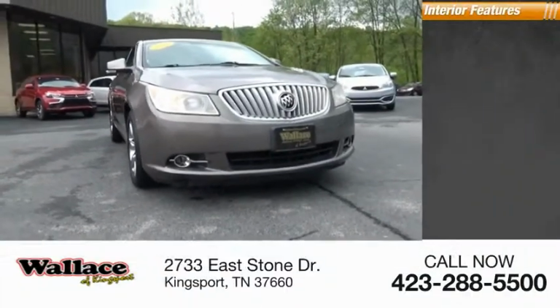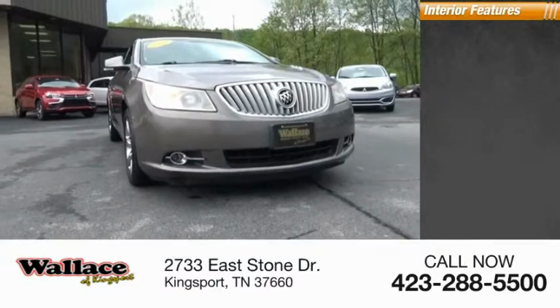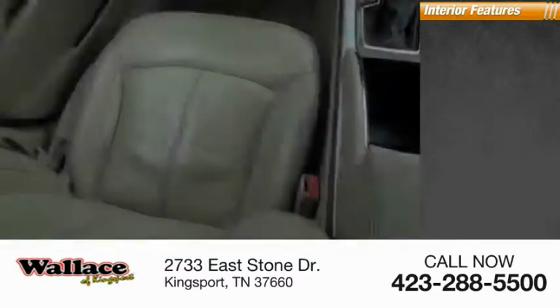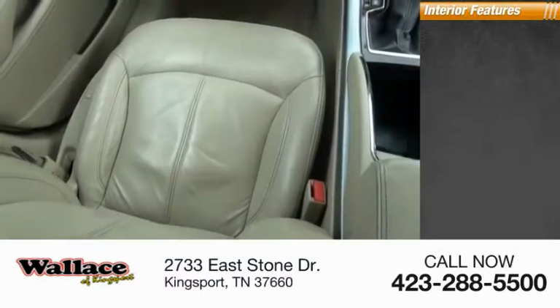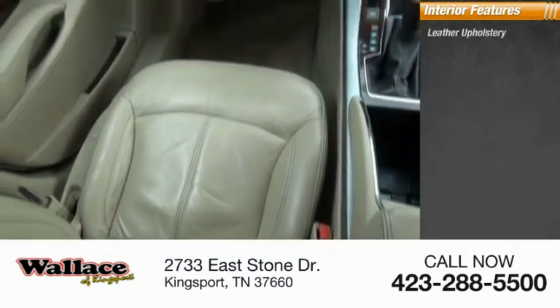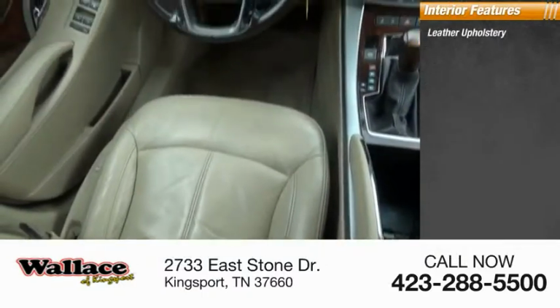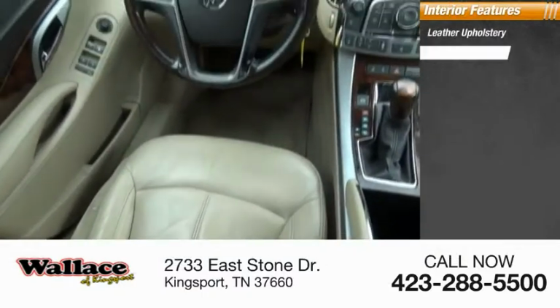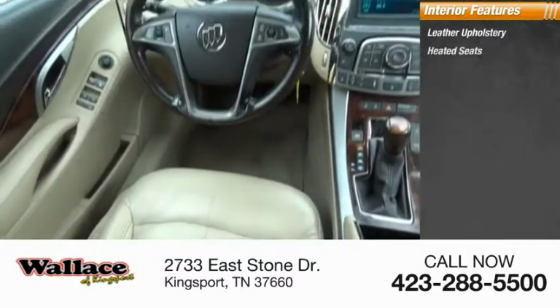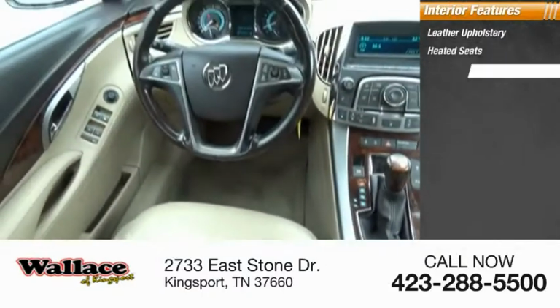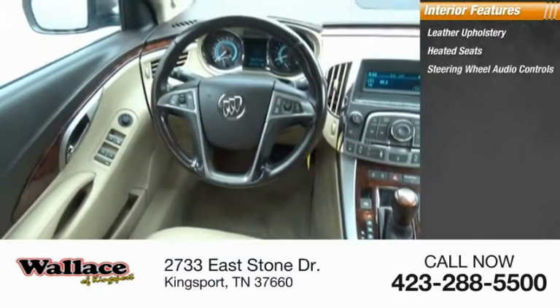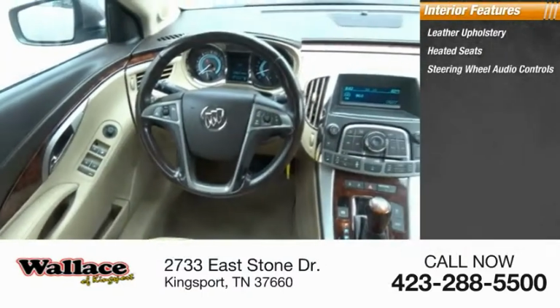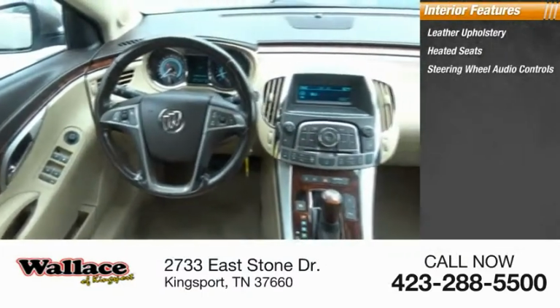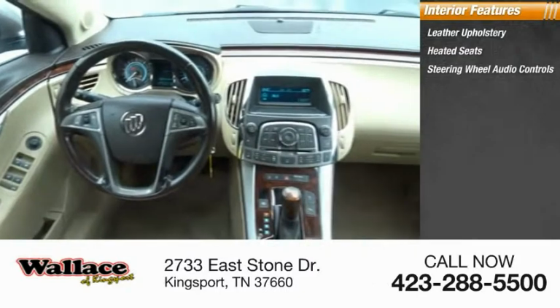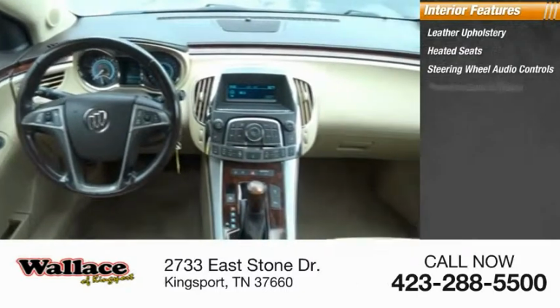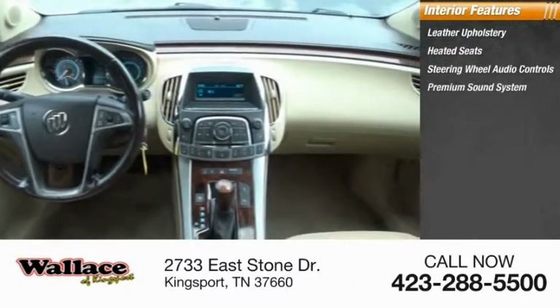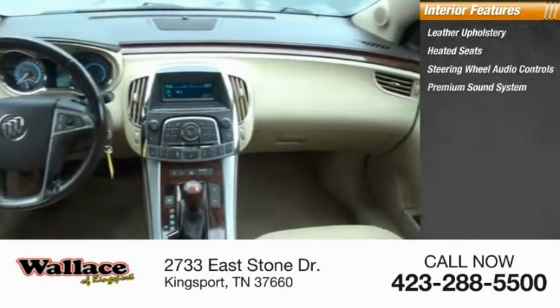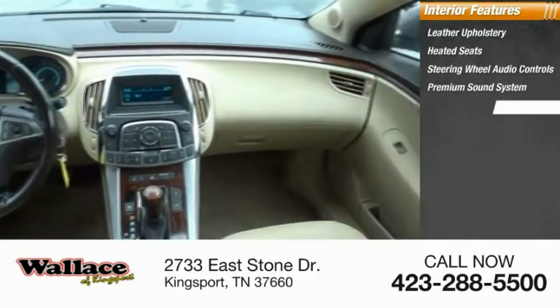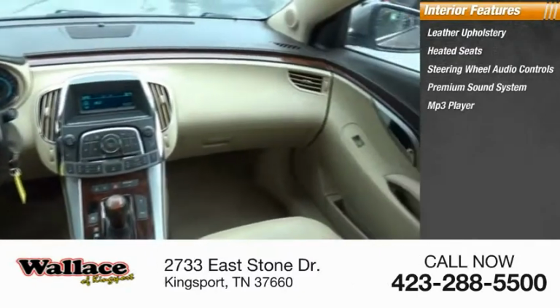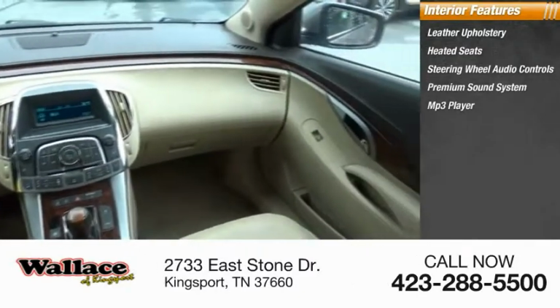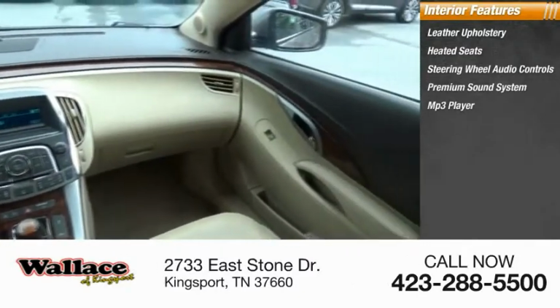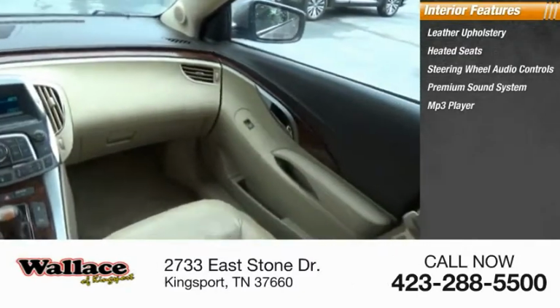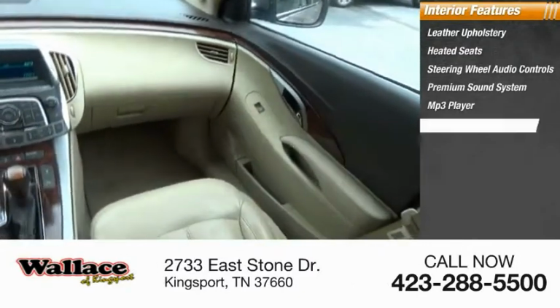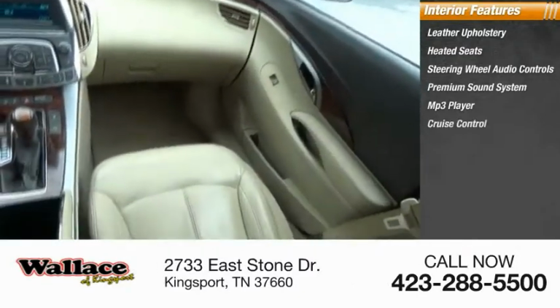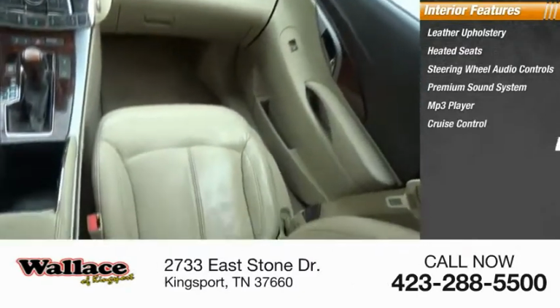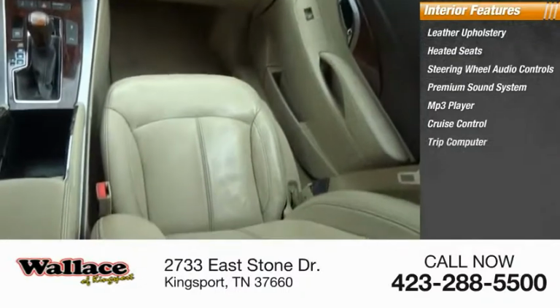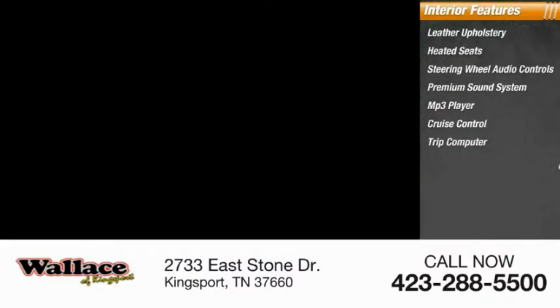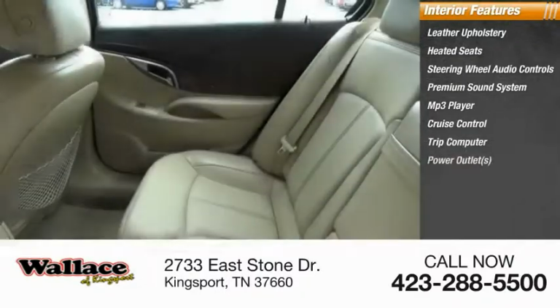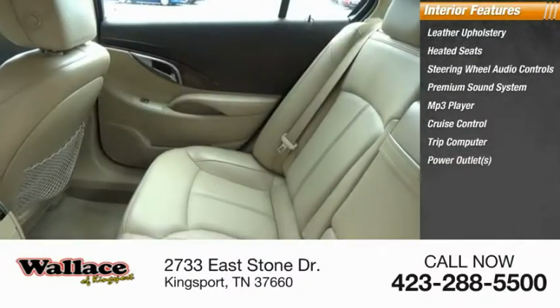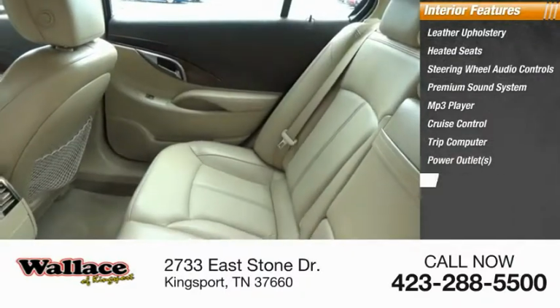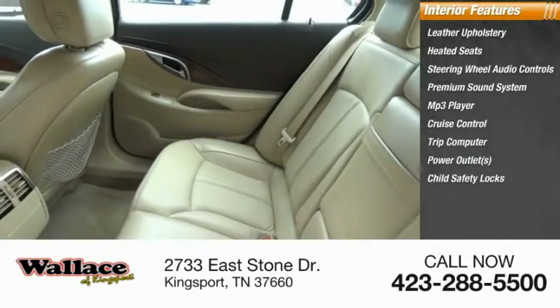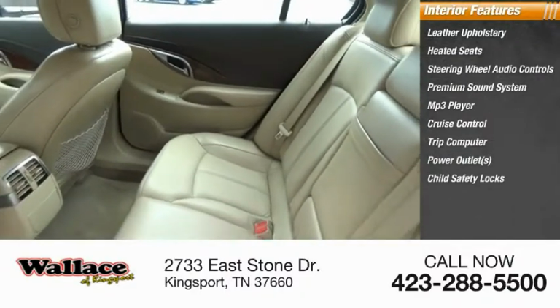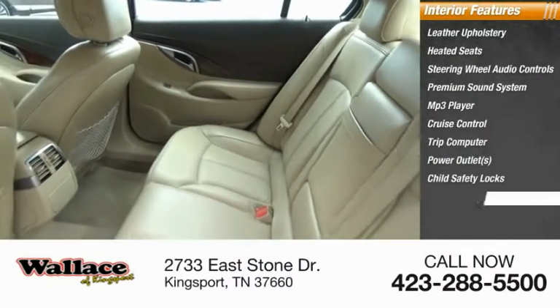Inside you'll find leather upholstery, heated seats, steering wheel audio controls, premium sound system, MP3 player, cruise control, trip computer, power outlets, child safety locks, and power door locks.